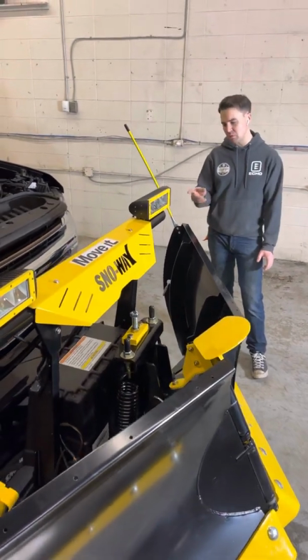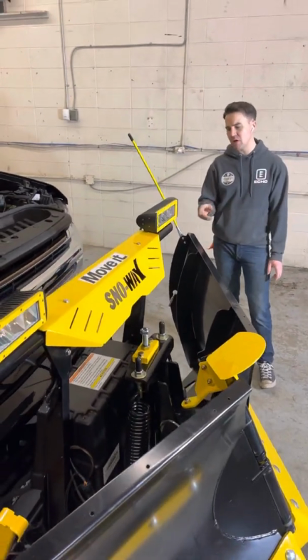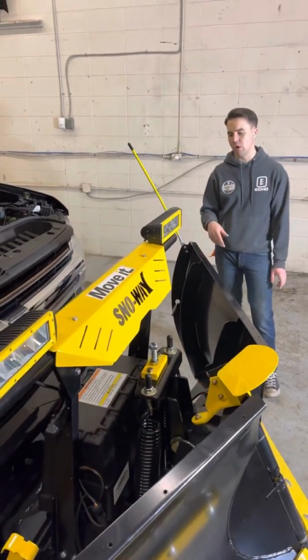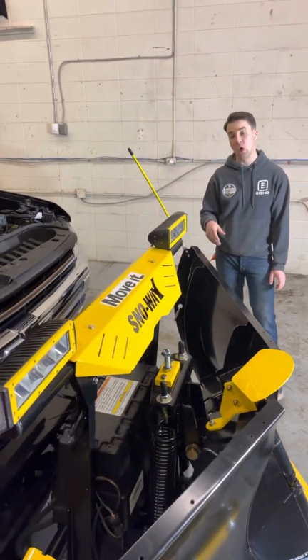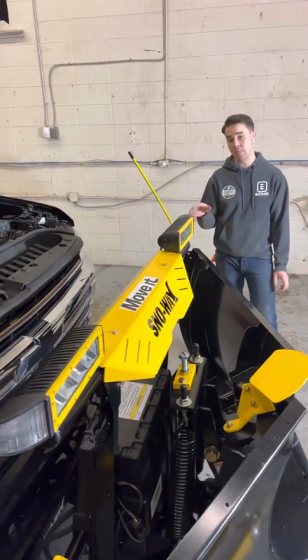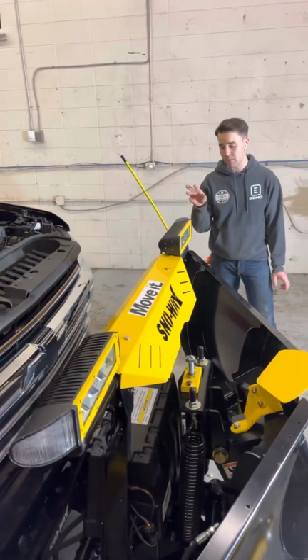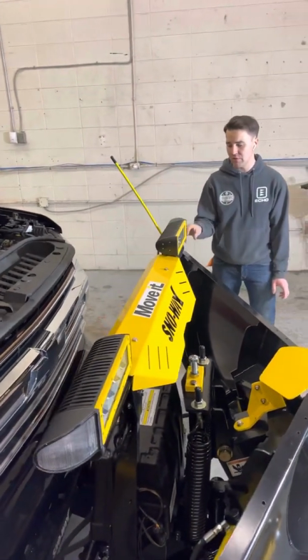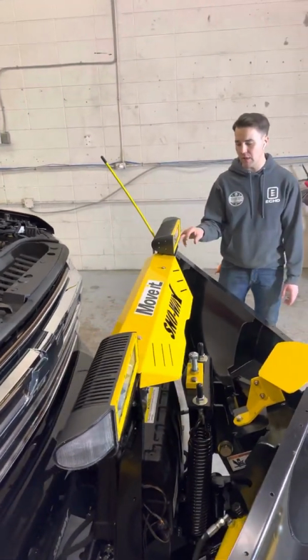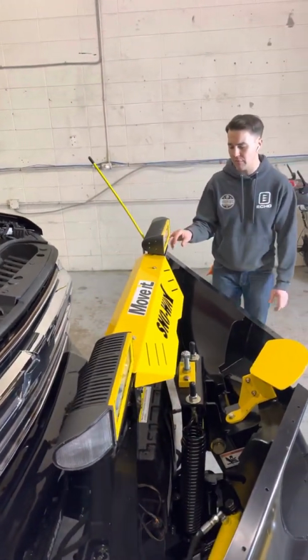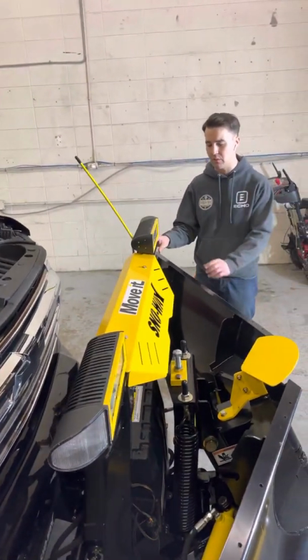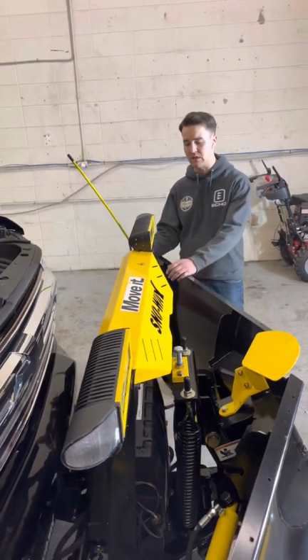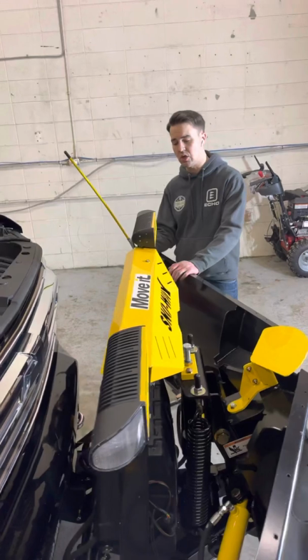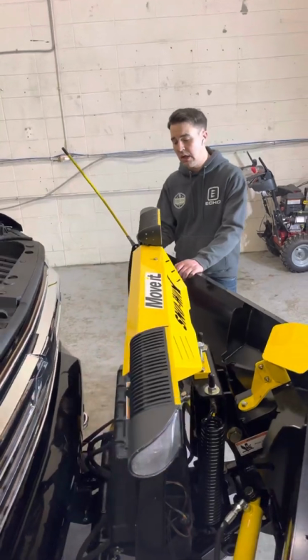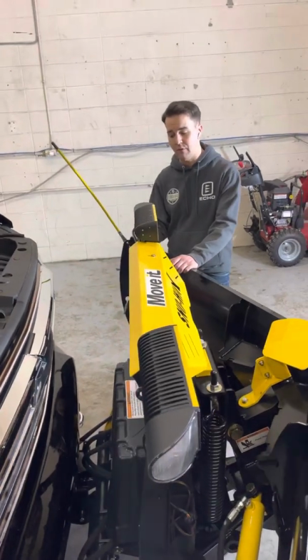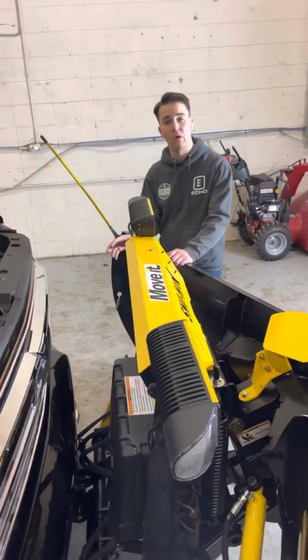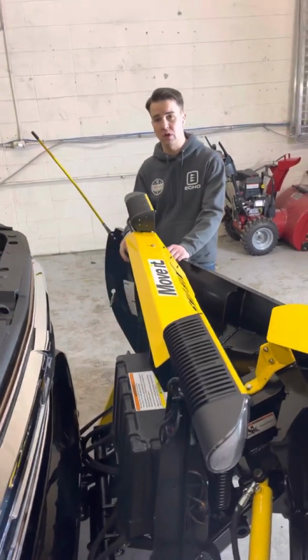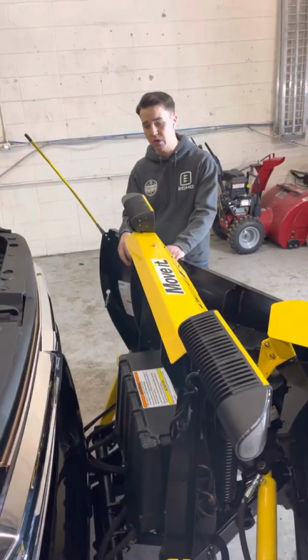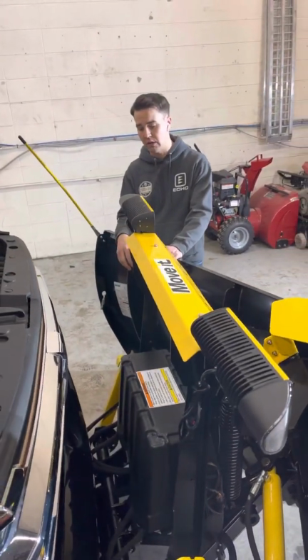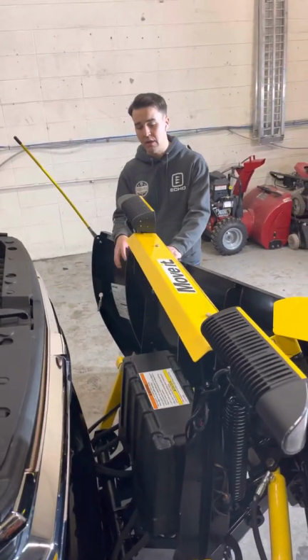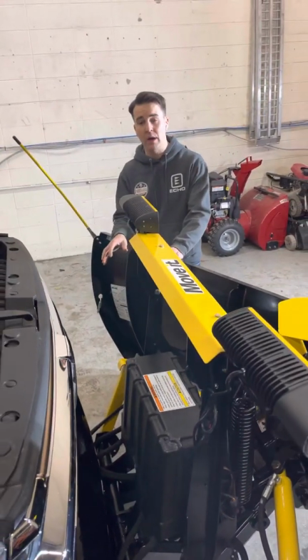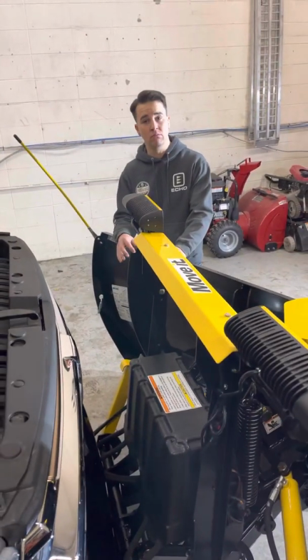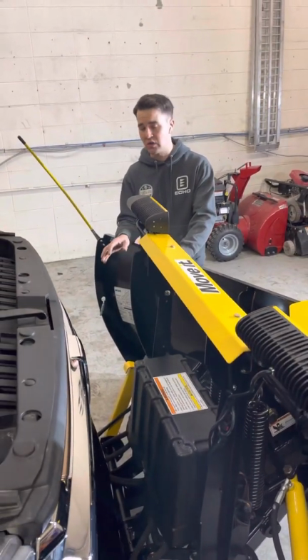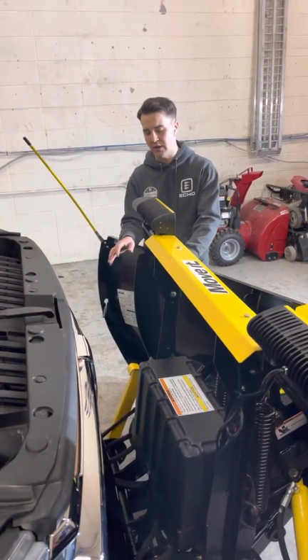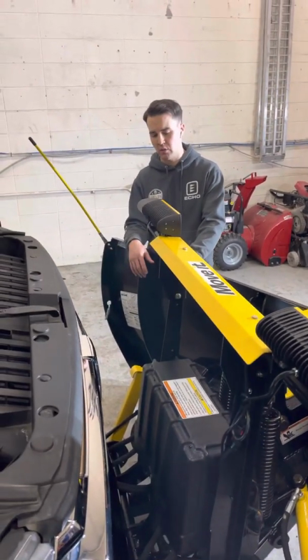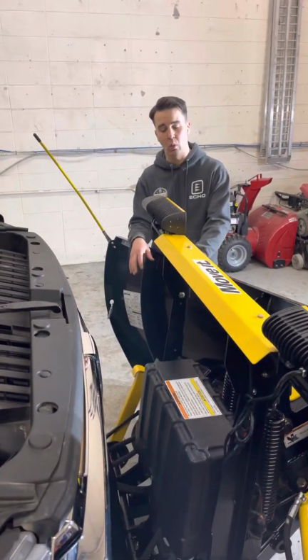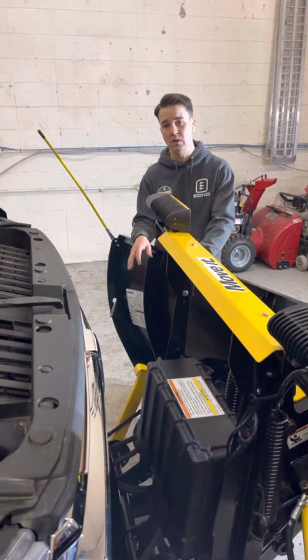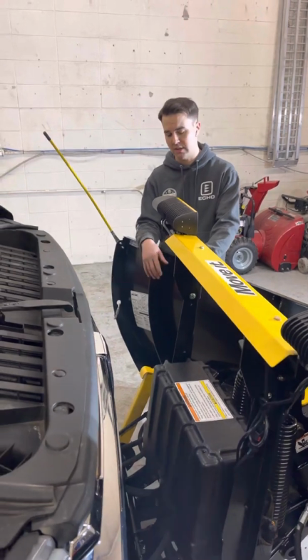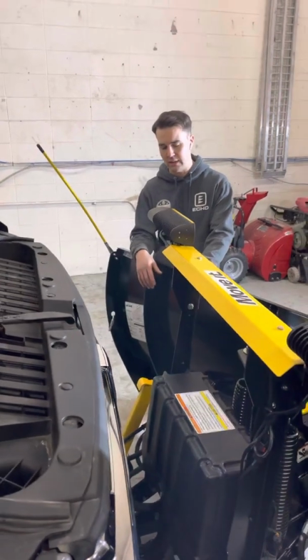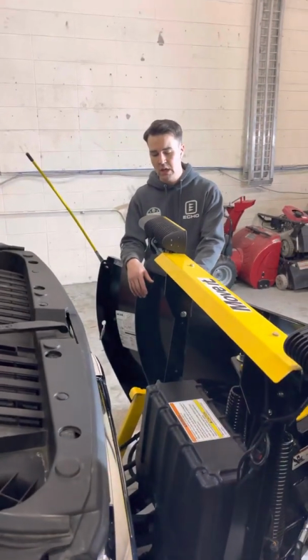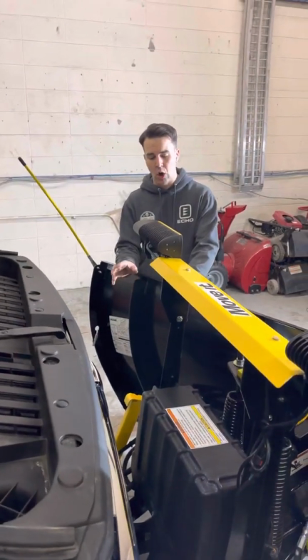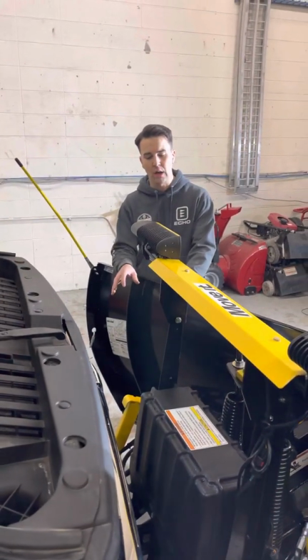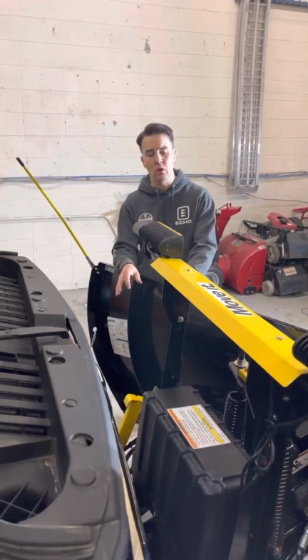It's pretty straightforward on the Snowway, pretty straightforward on that A-frame assembly installation. If you follow the instructions clearly, that went in just fine. There wasn't too much complexity there.